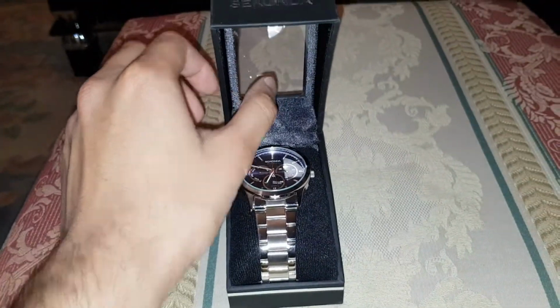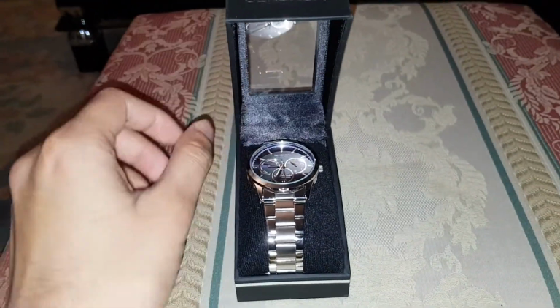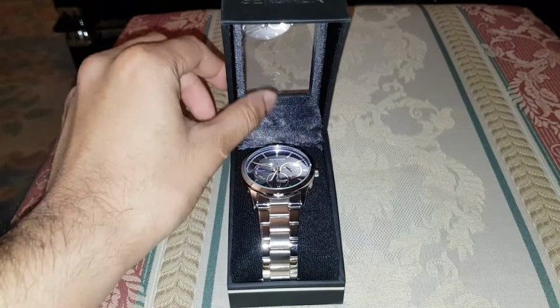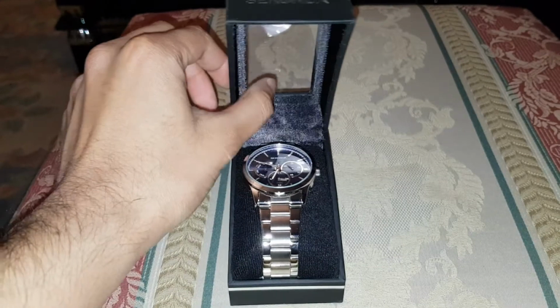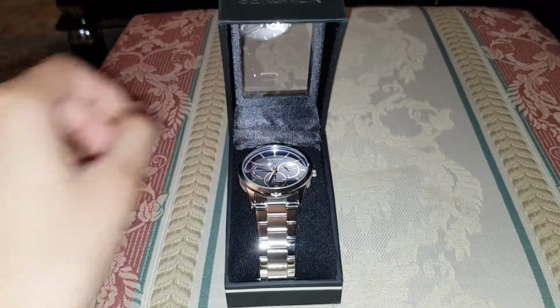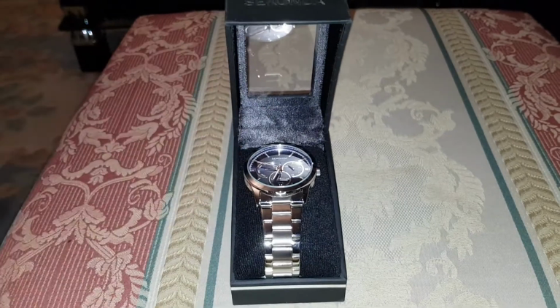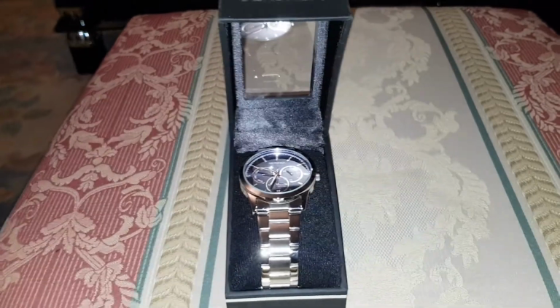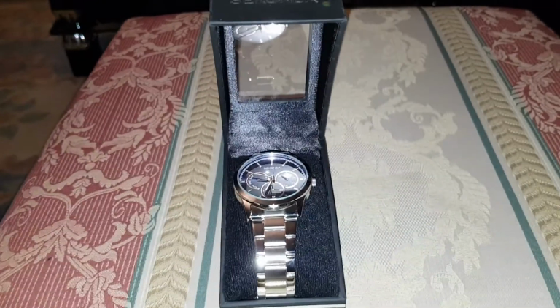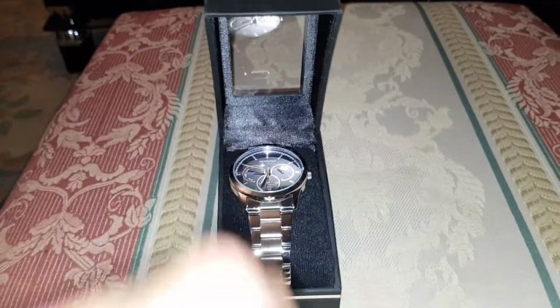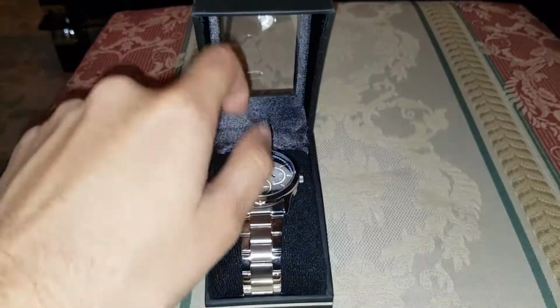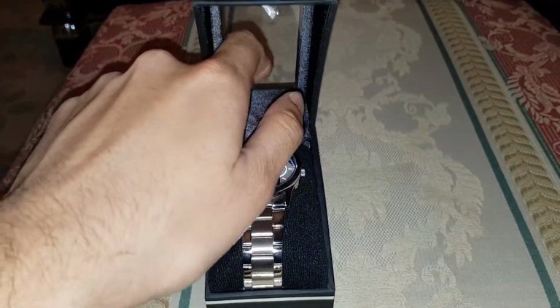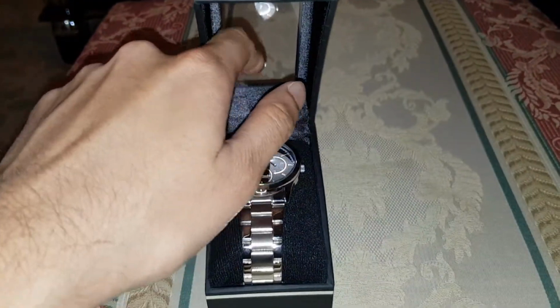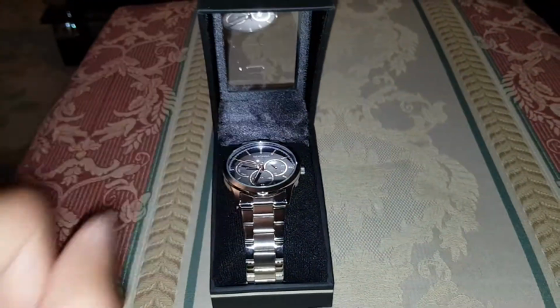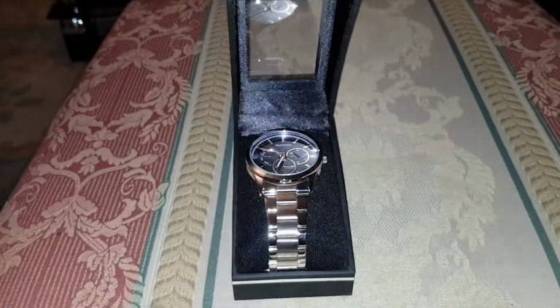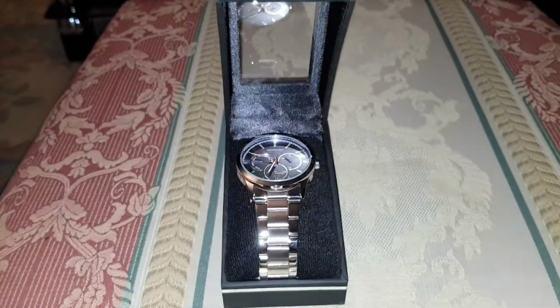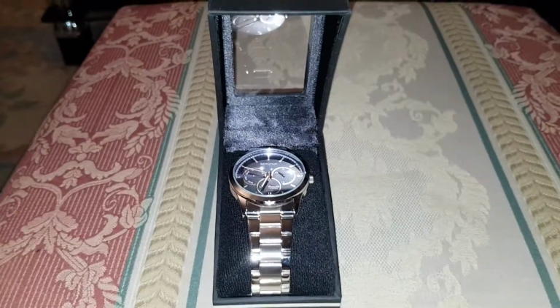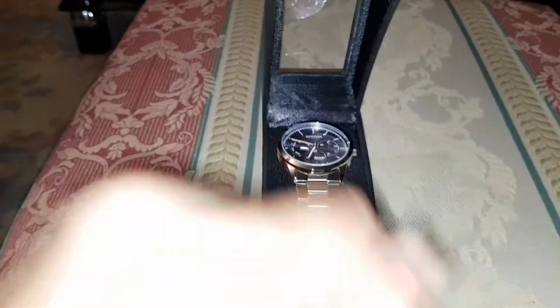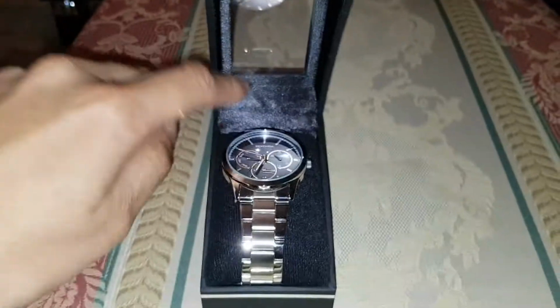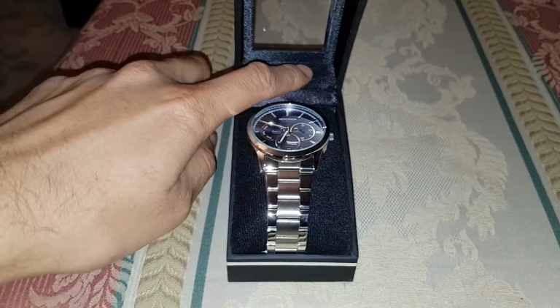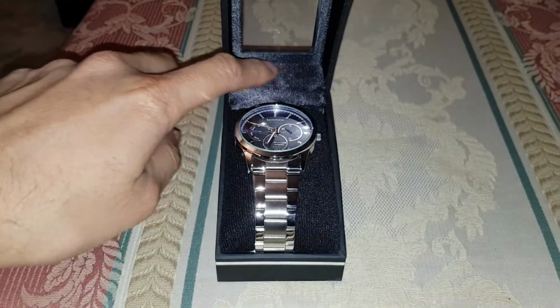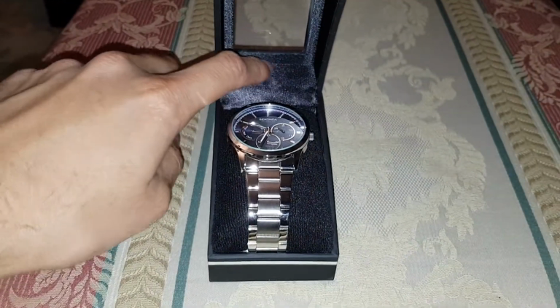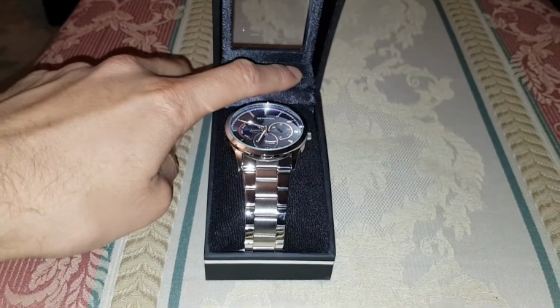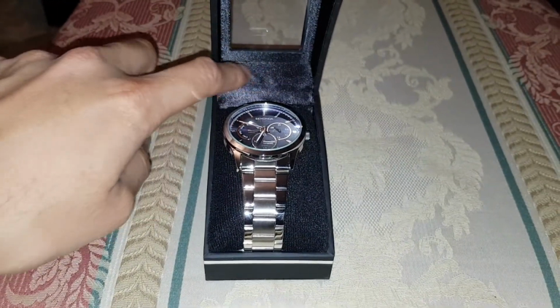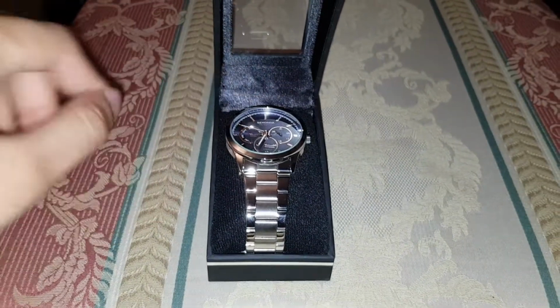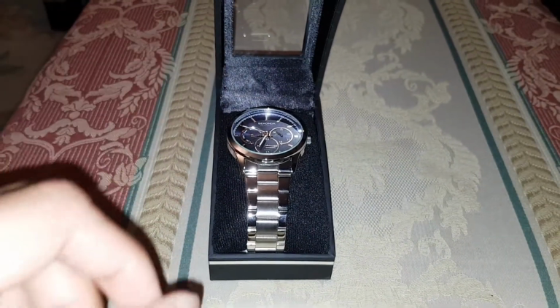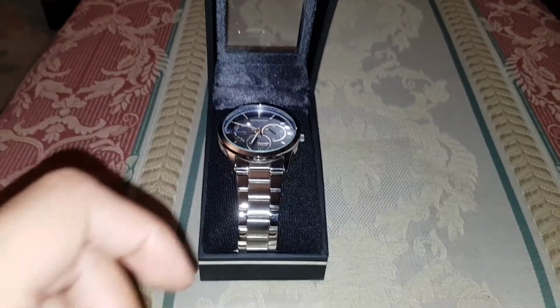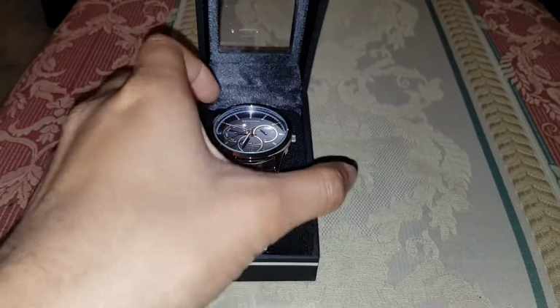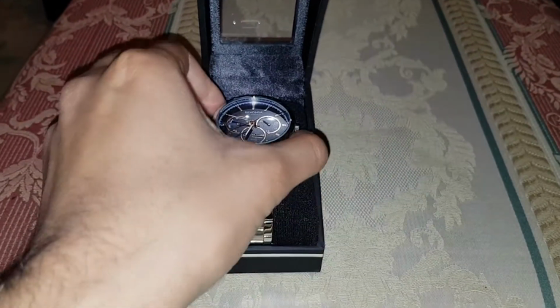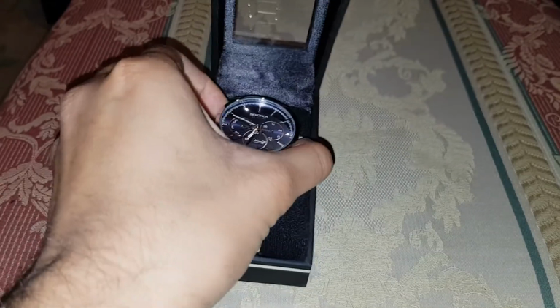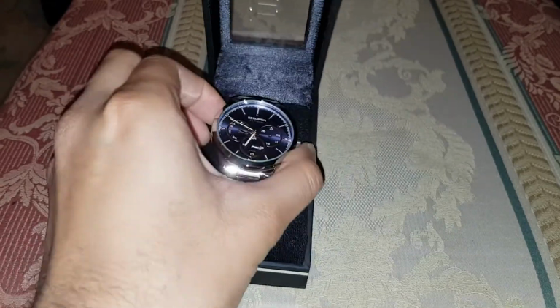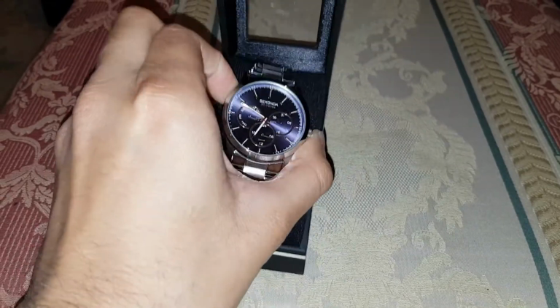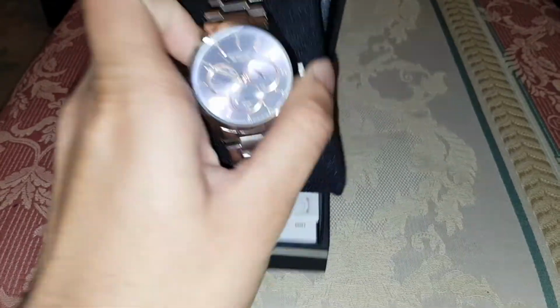I was expecting it to be cheap plastic, but that's quite strong. I like that. So it's got like a velvet feel here, as you can see. This is the watch itself.